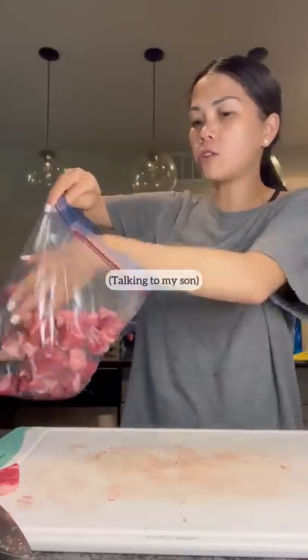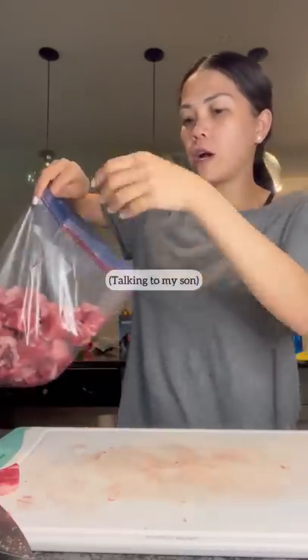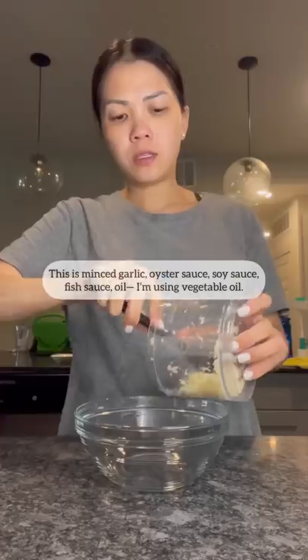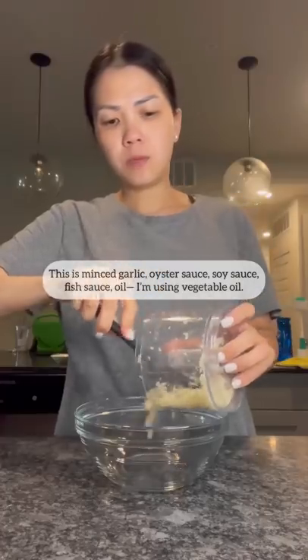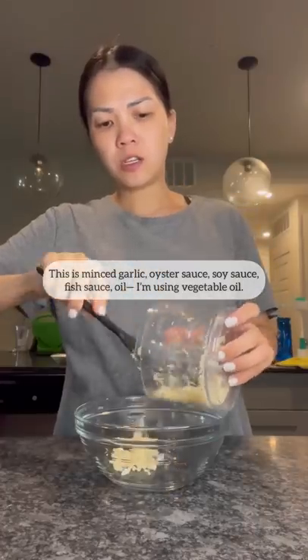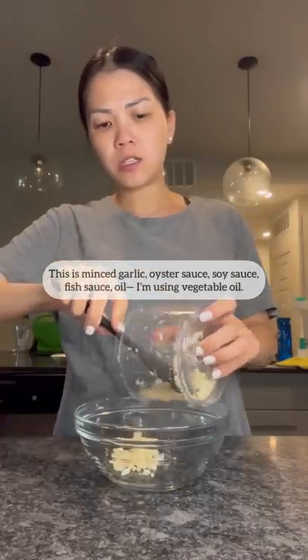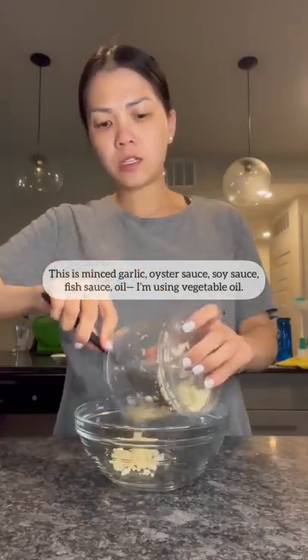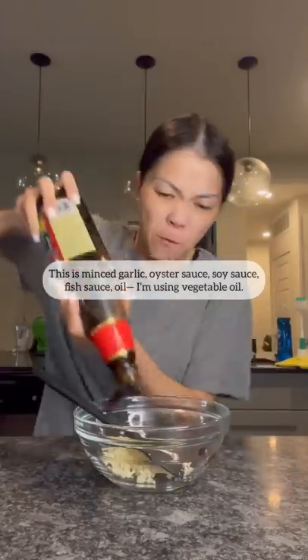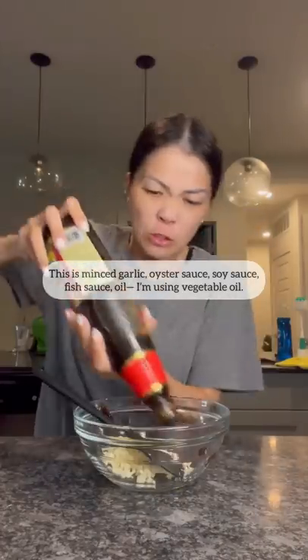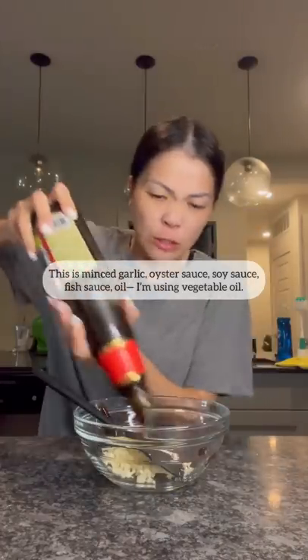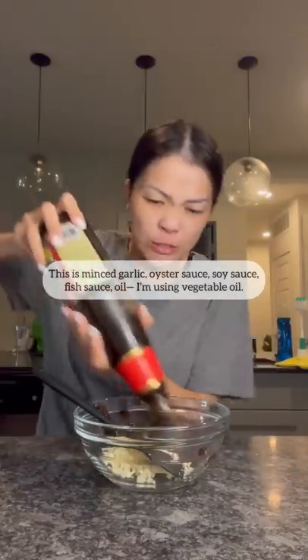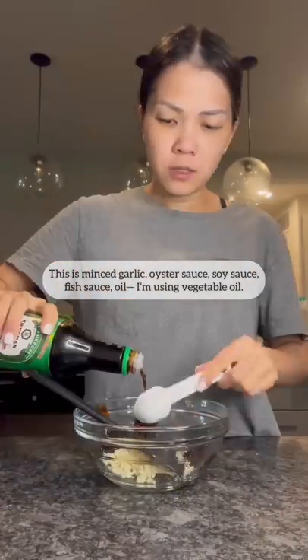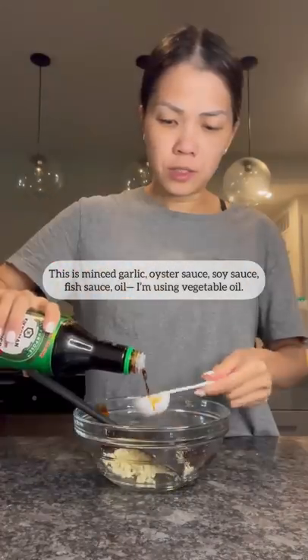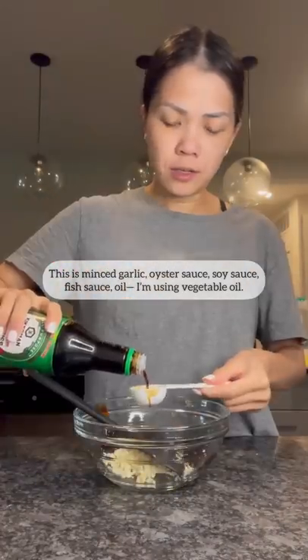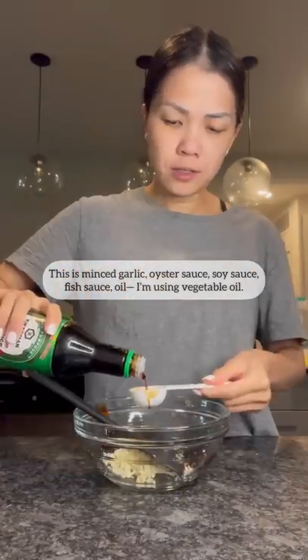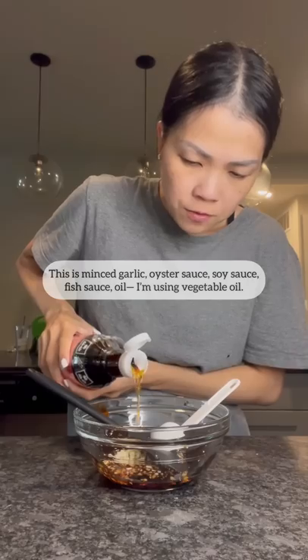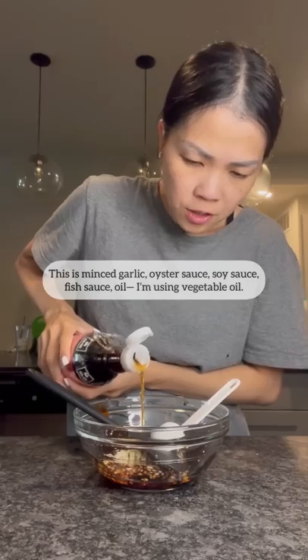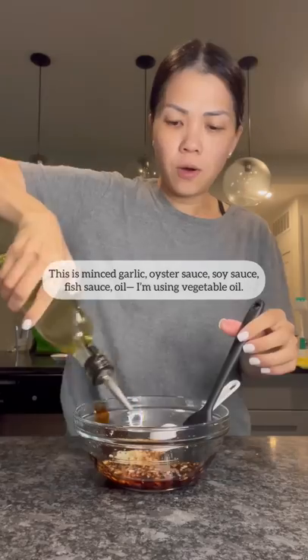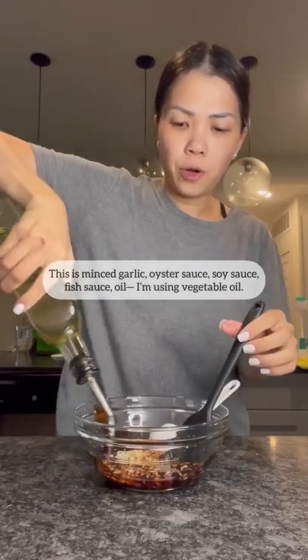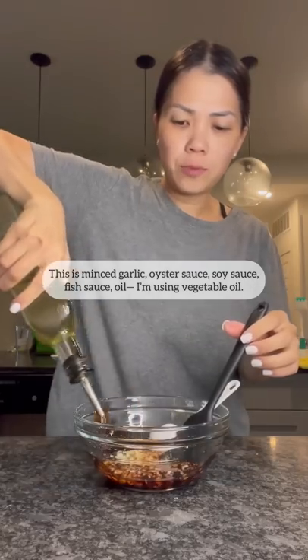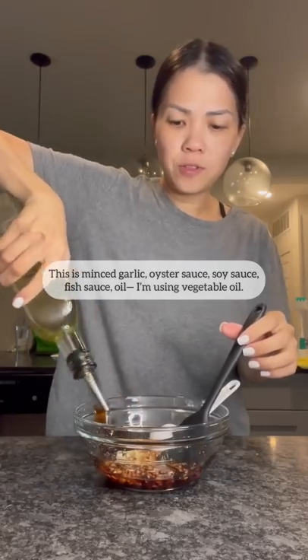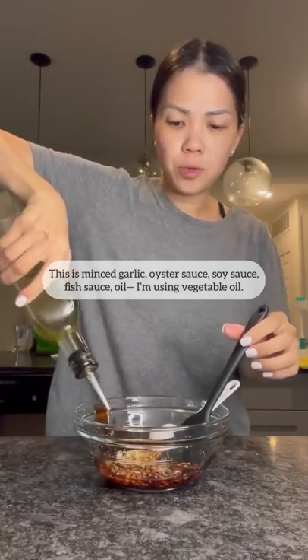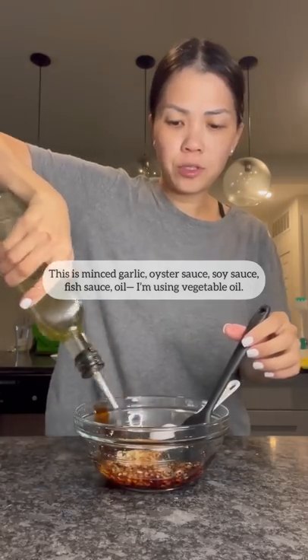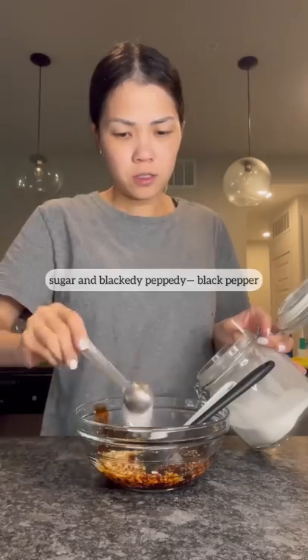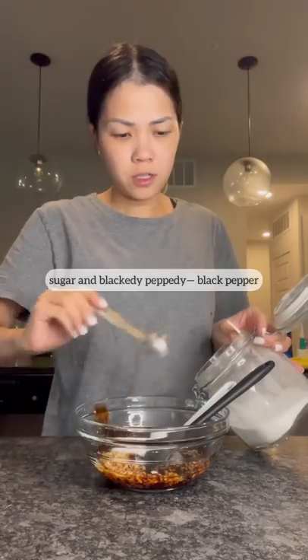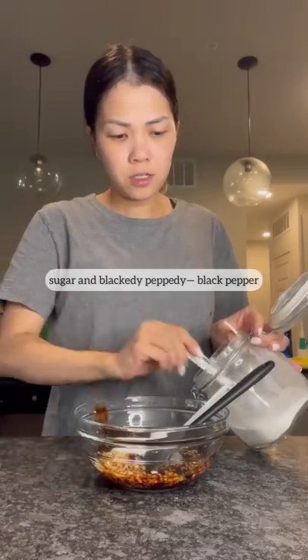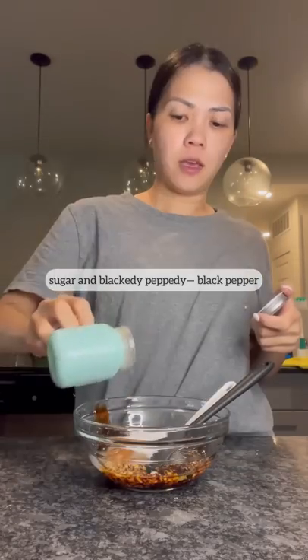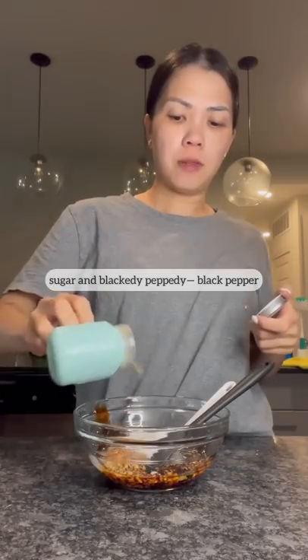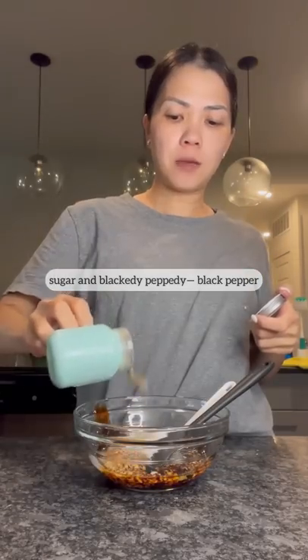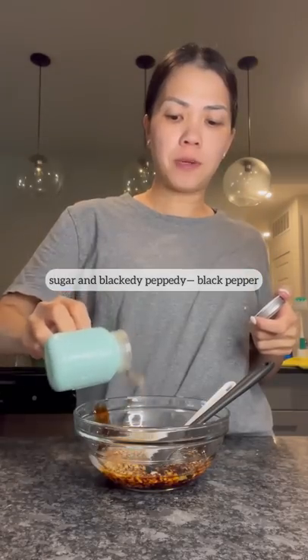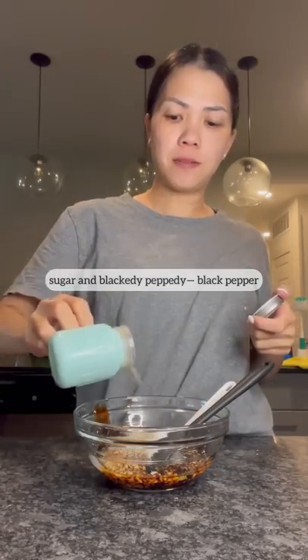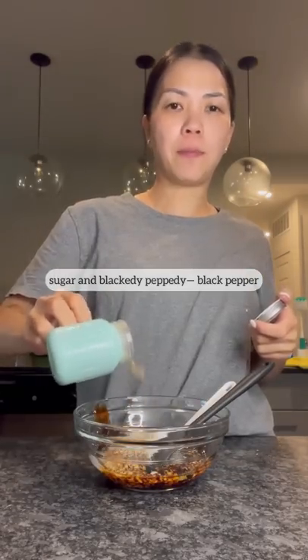This is minced garlic. Oyster sauce. Soy sauce. Fish sauce. Oil — I'm using vegetable oil. Sugar. And black pepper.